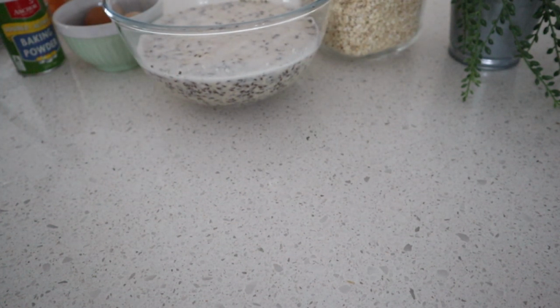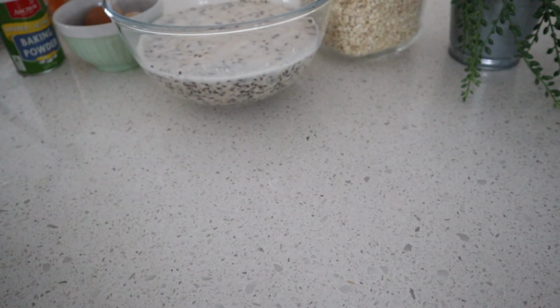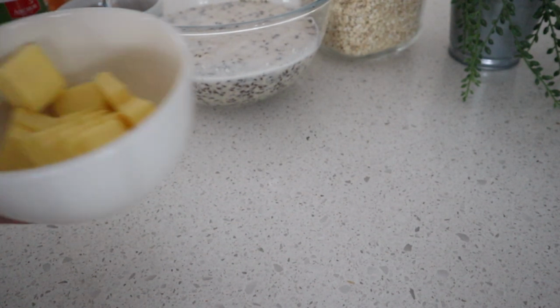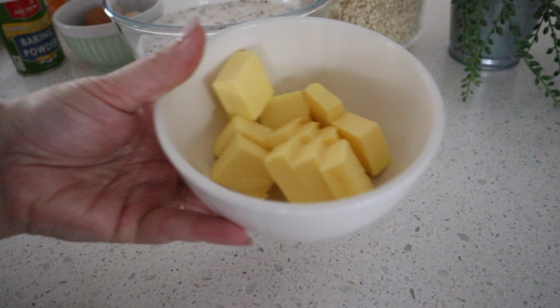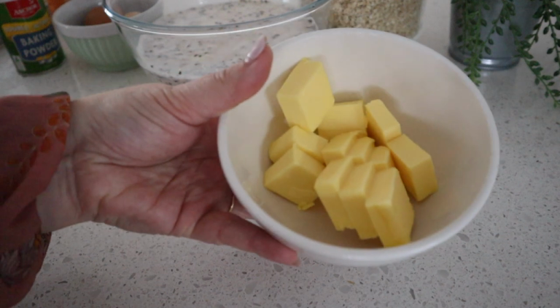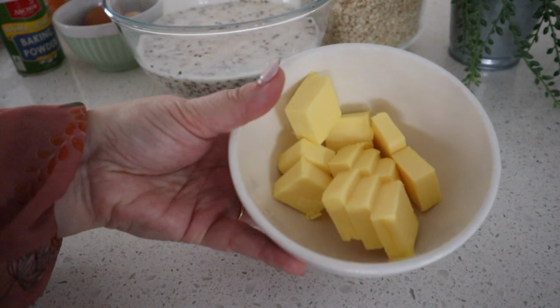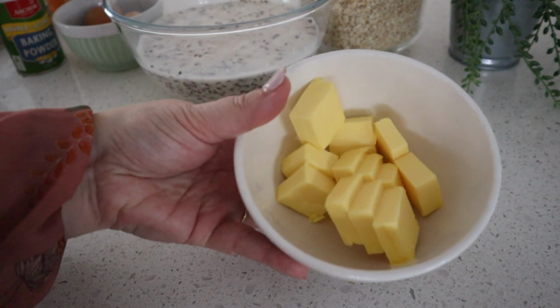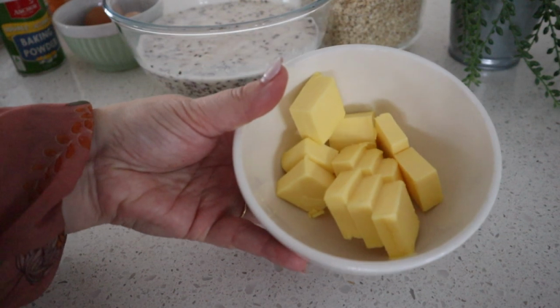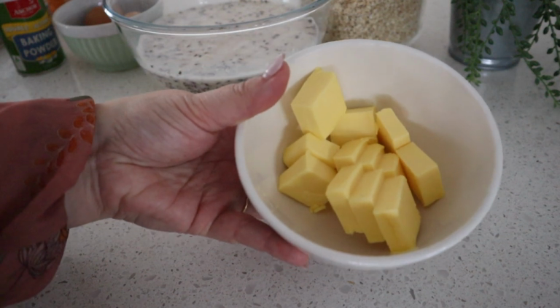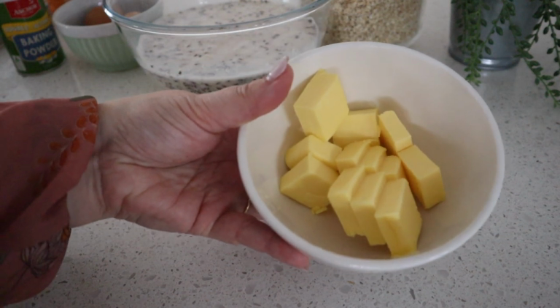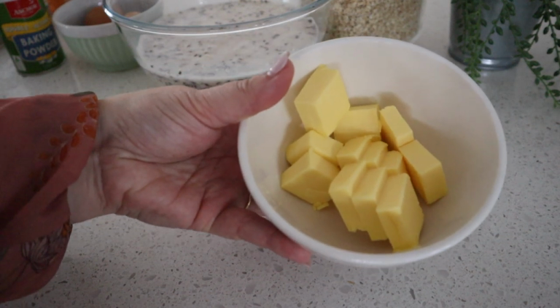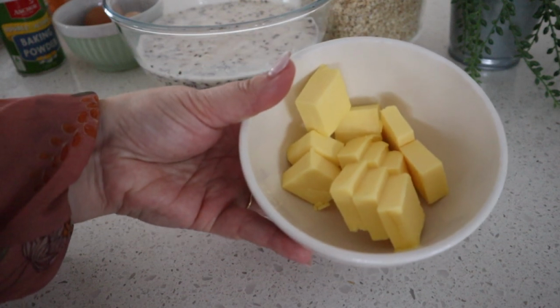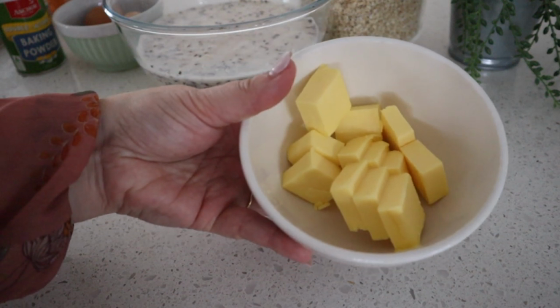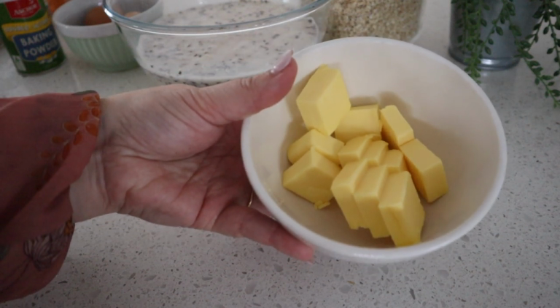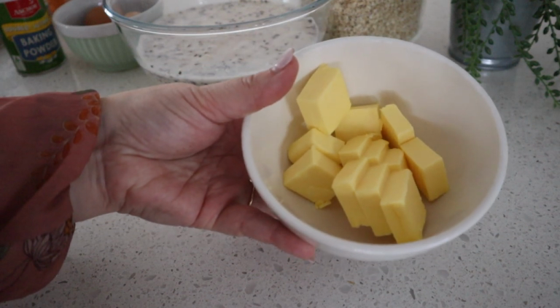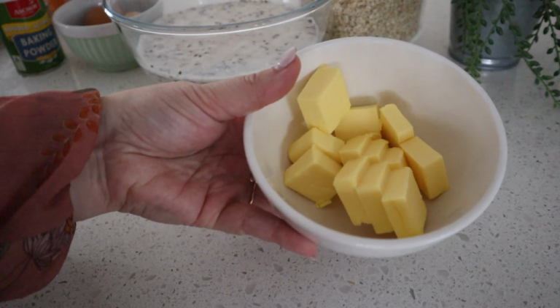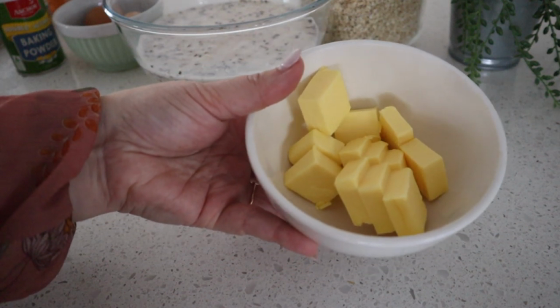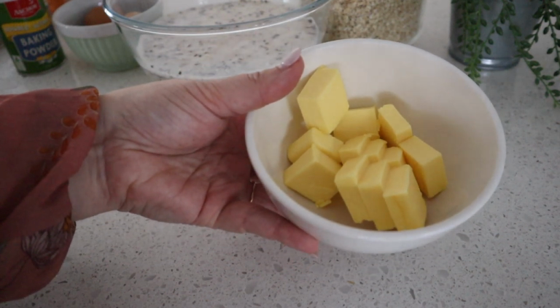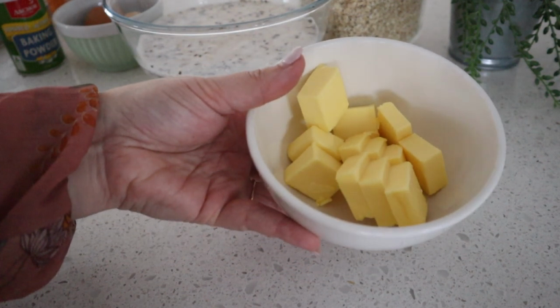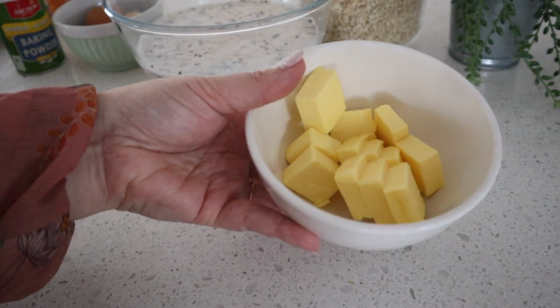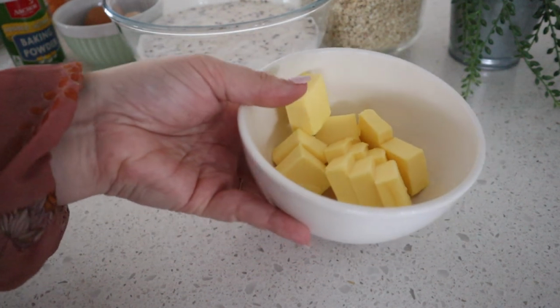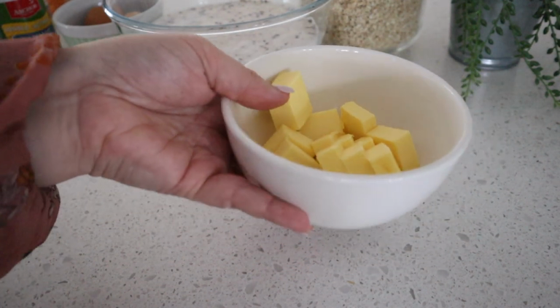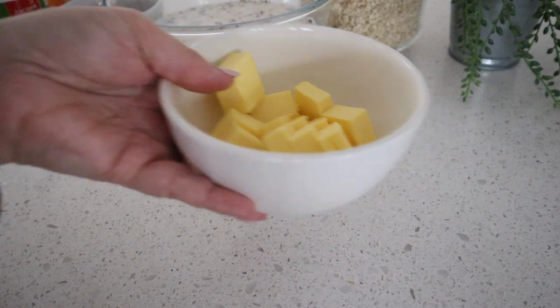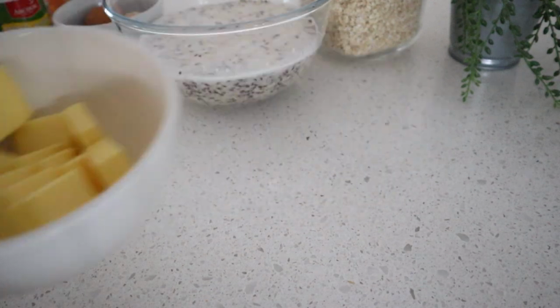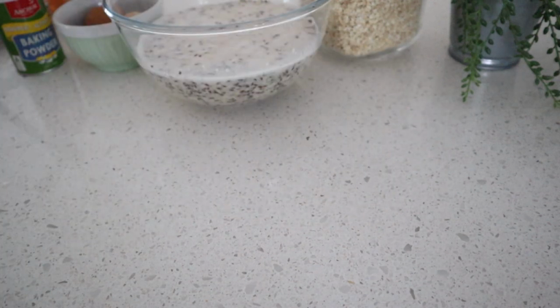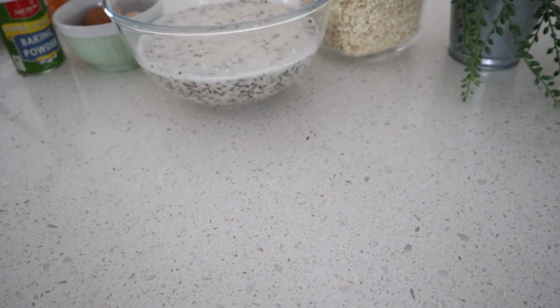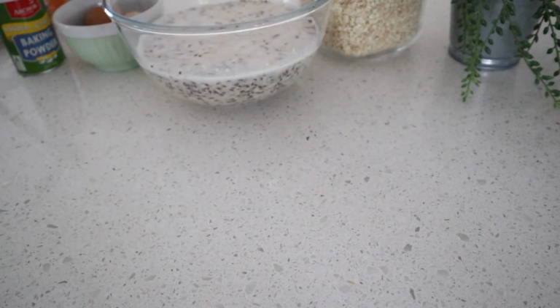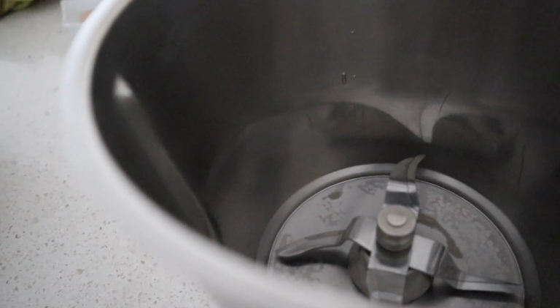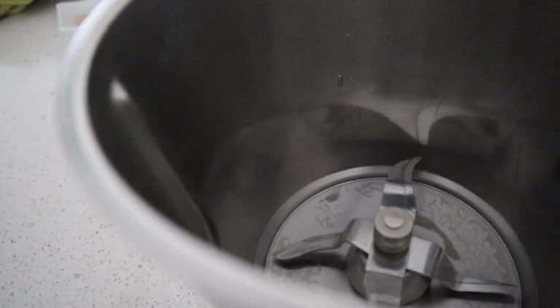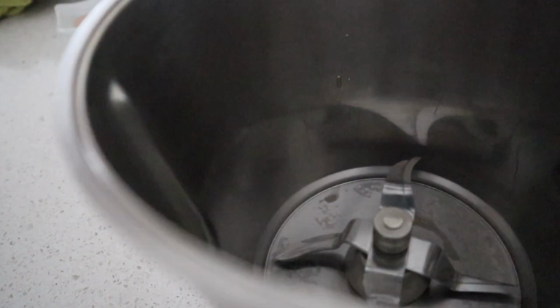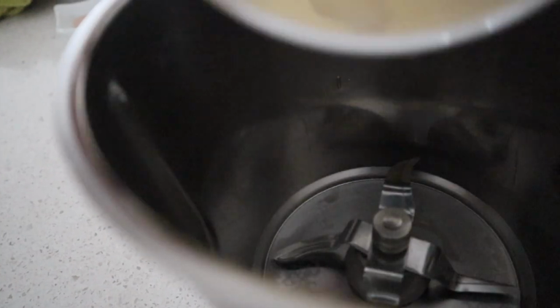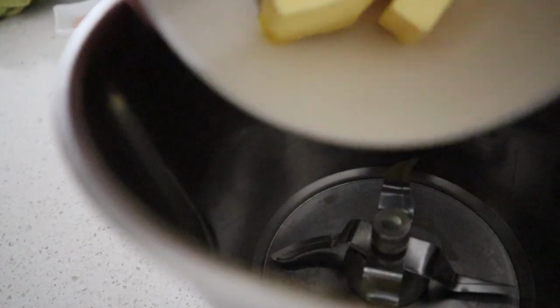It's time to melt our butter. You can do this in a microwave, on the stove top, or do like I do and do it in a thermal cooker.